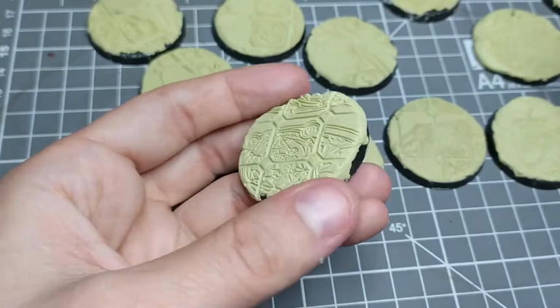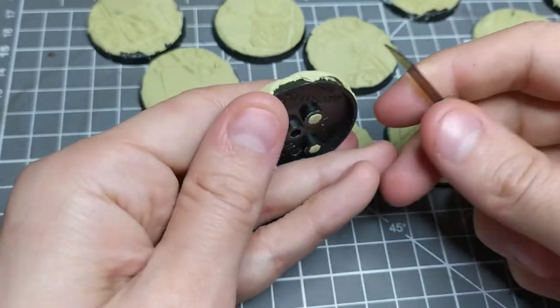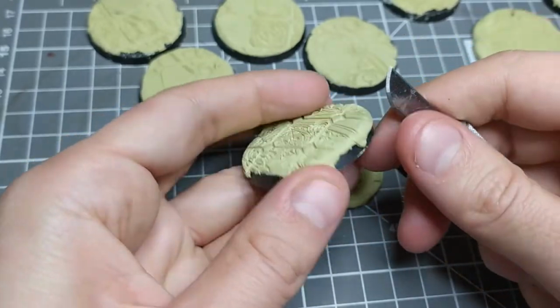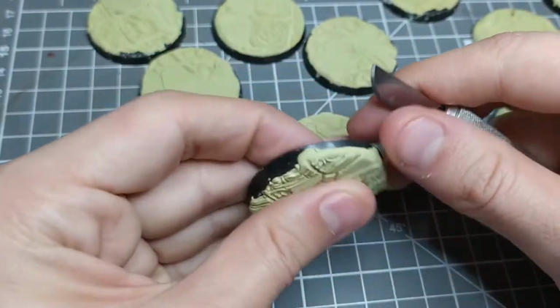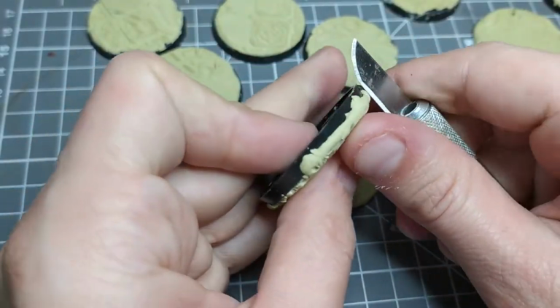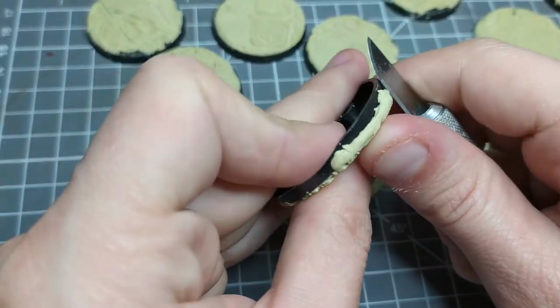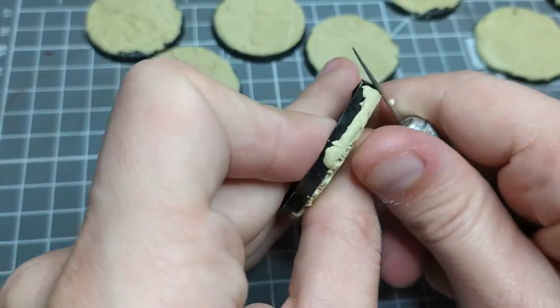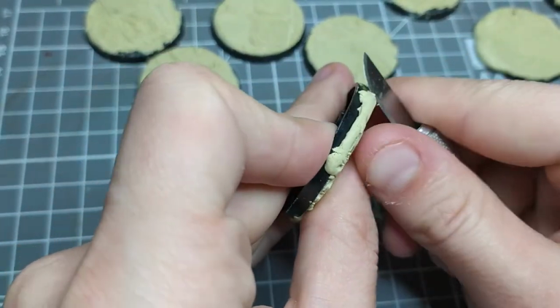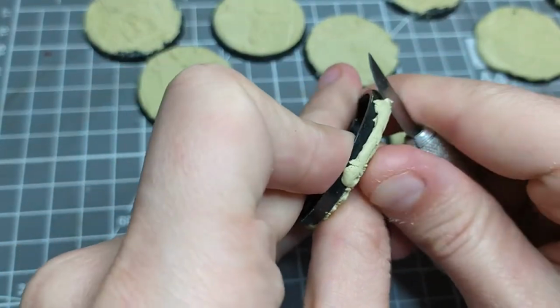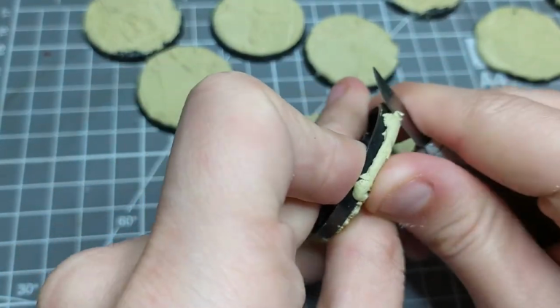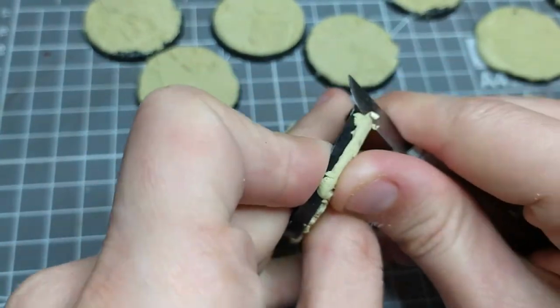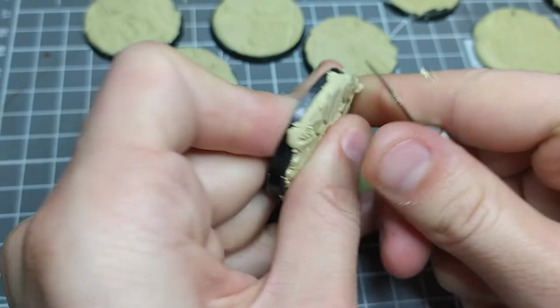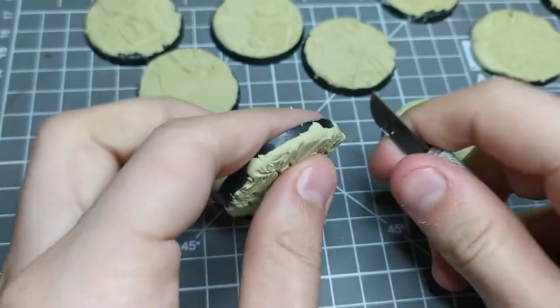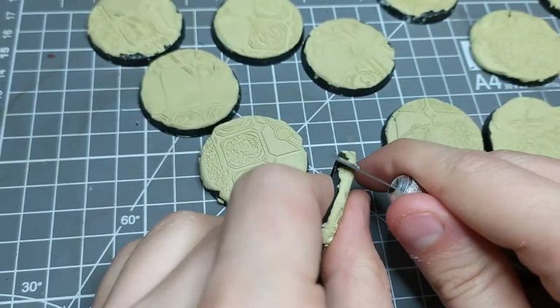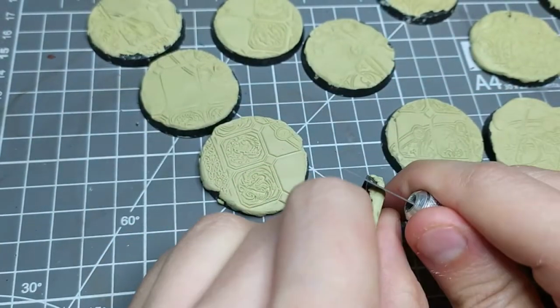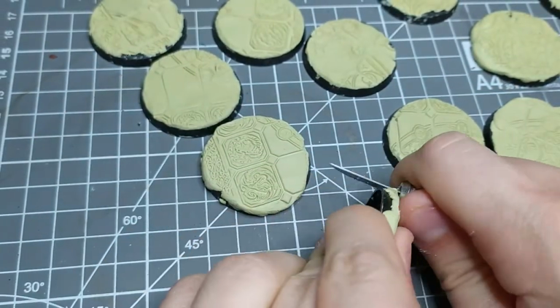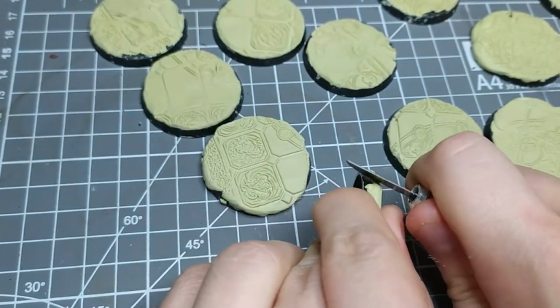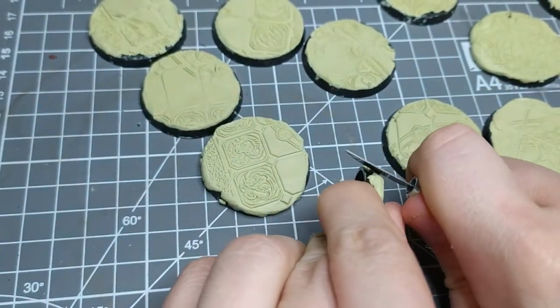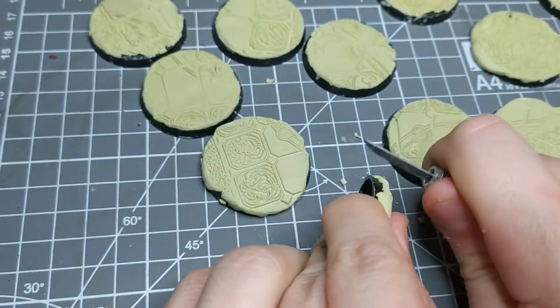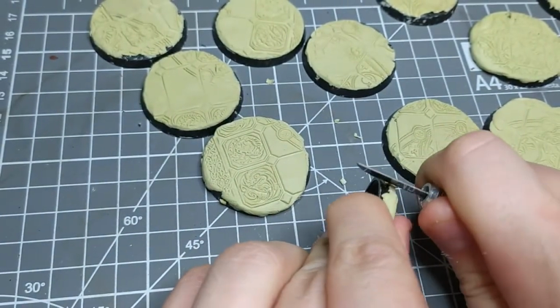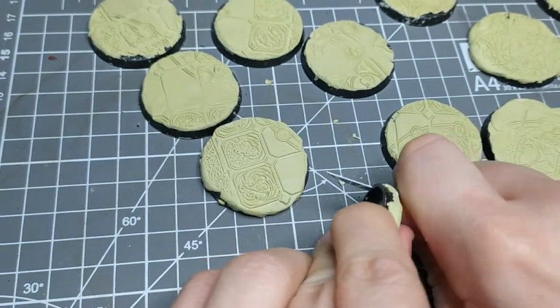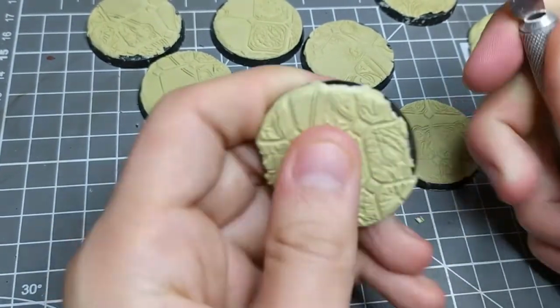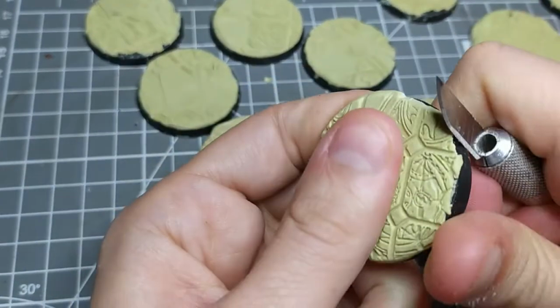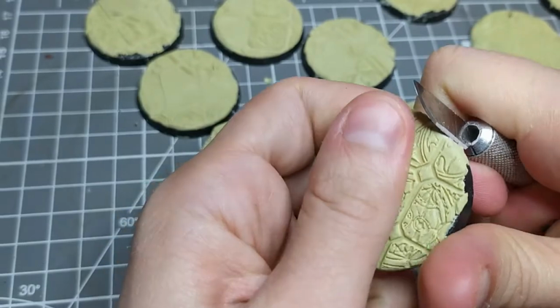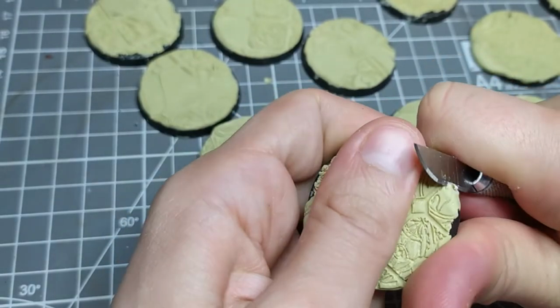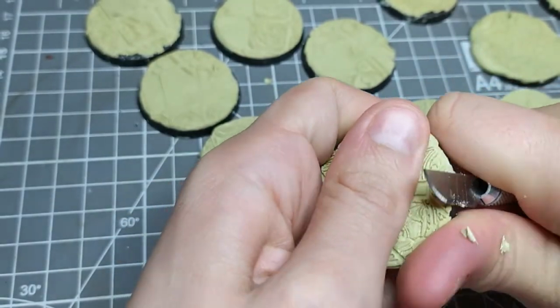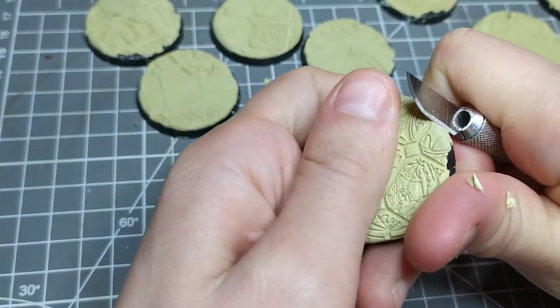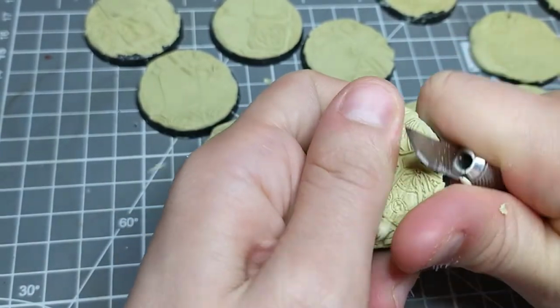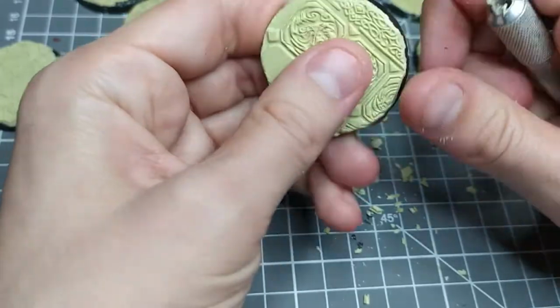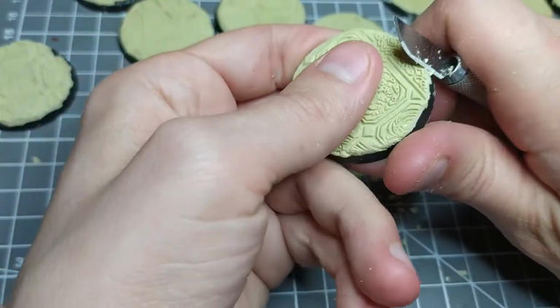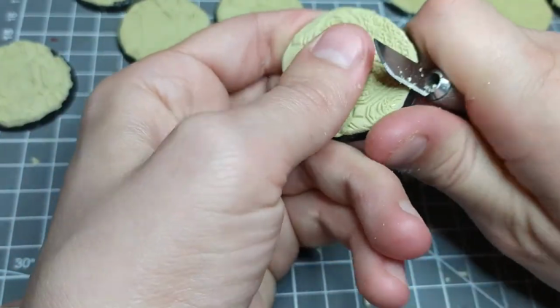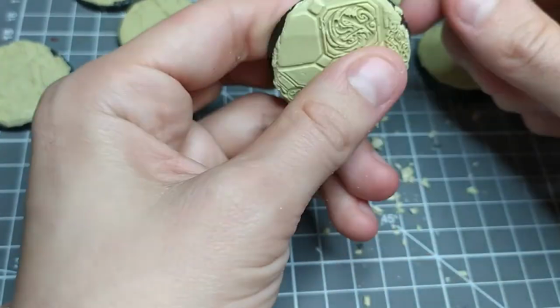Step six: wait overnight or a few hours for the Milliput to fully dry. Step eight: trim the edges of the Milliput — and do so while maintaining better blade discipline than me. Remember, always cut away from yourself.